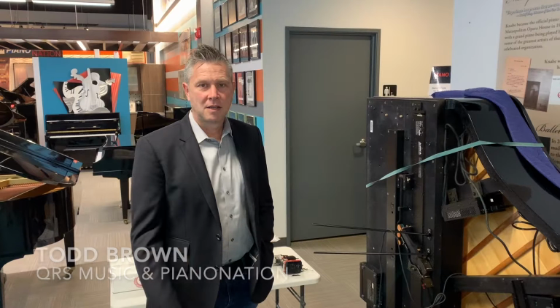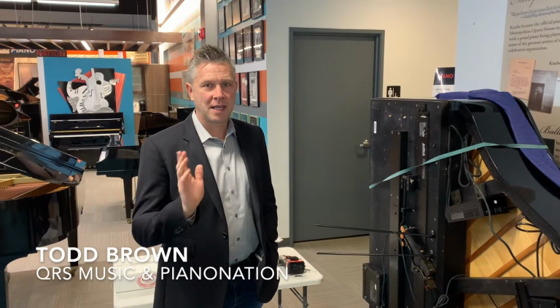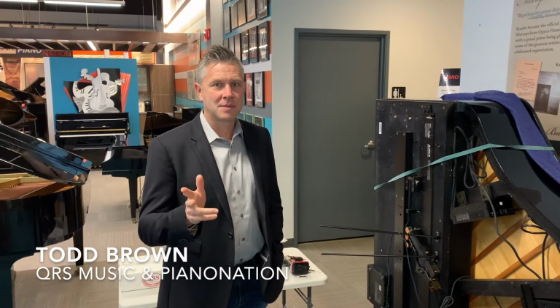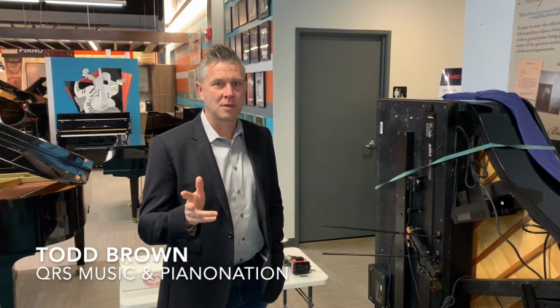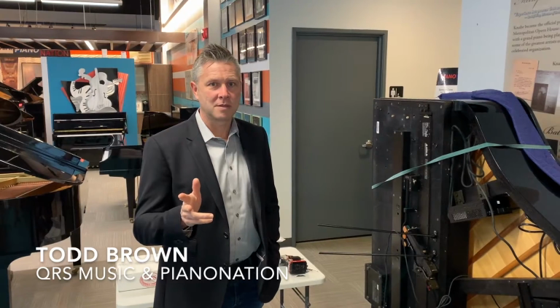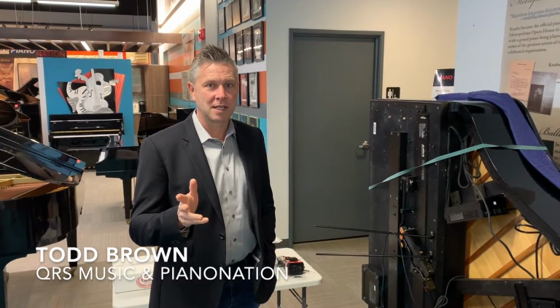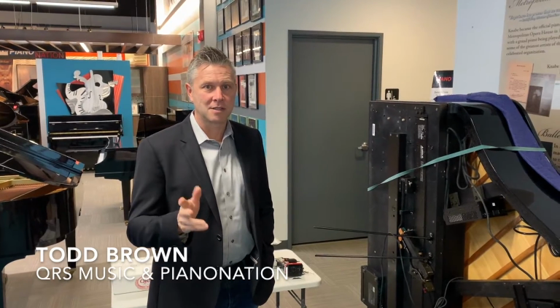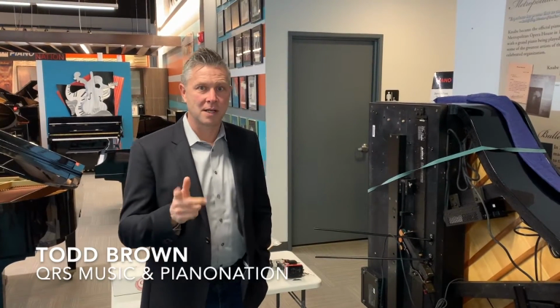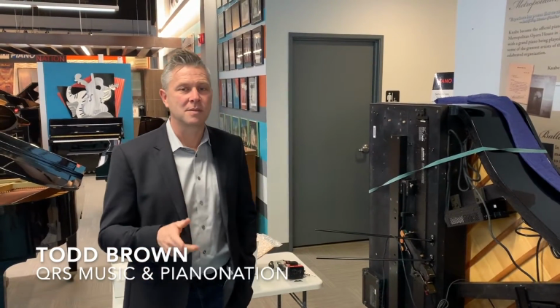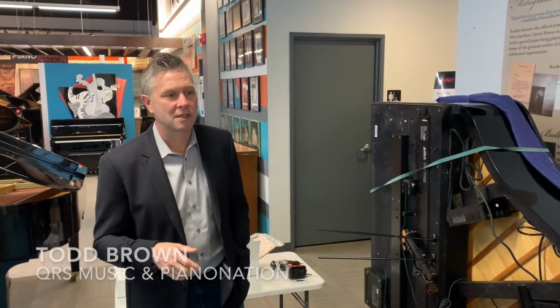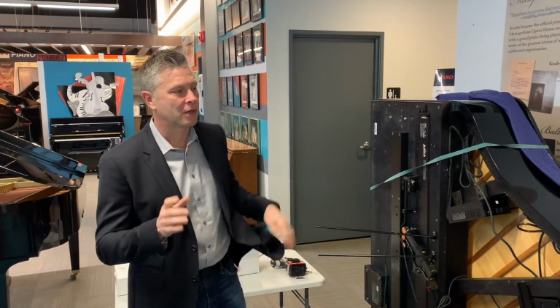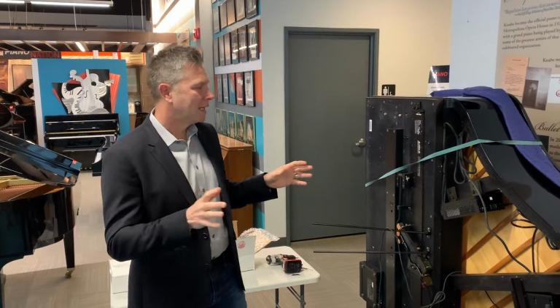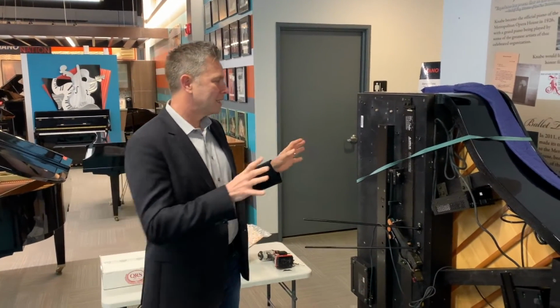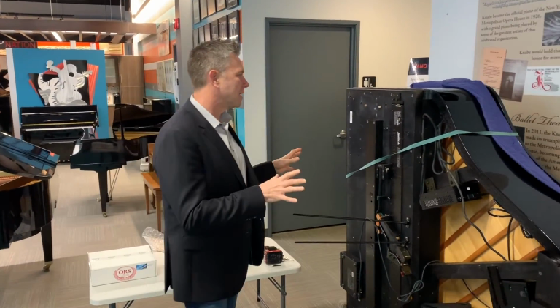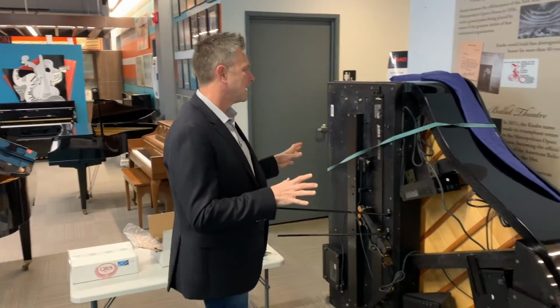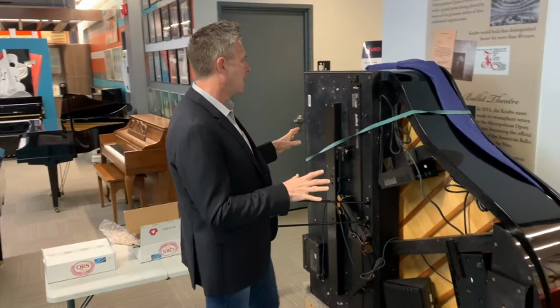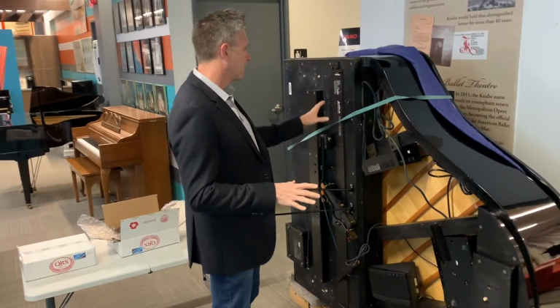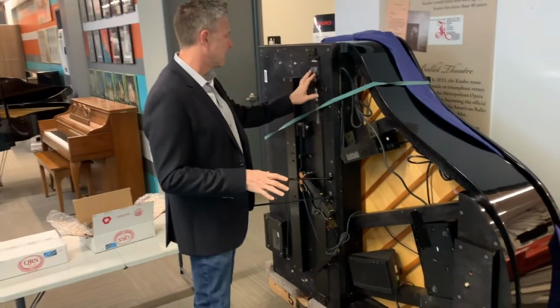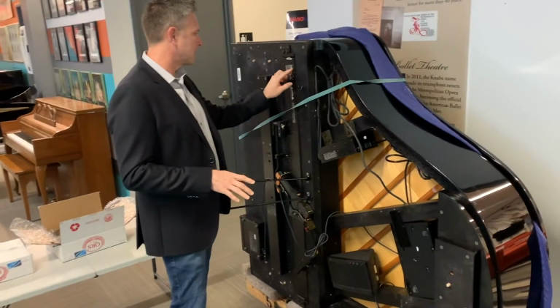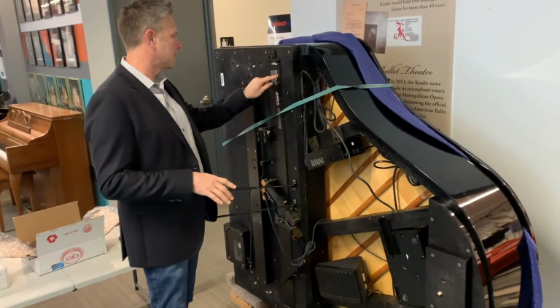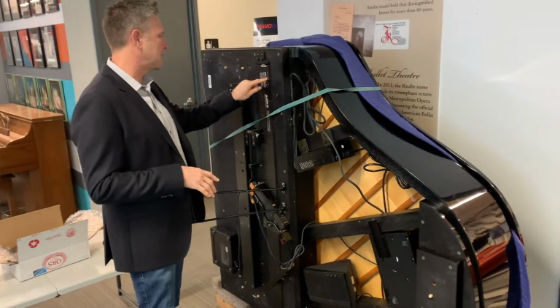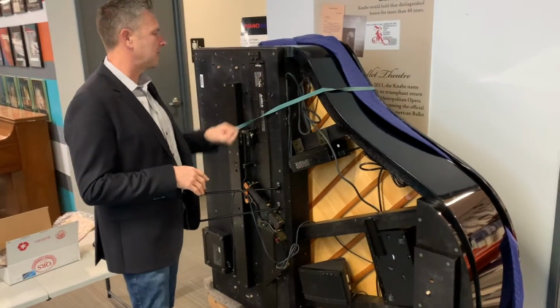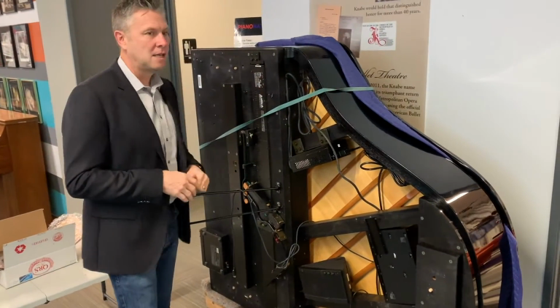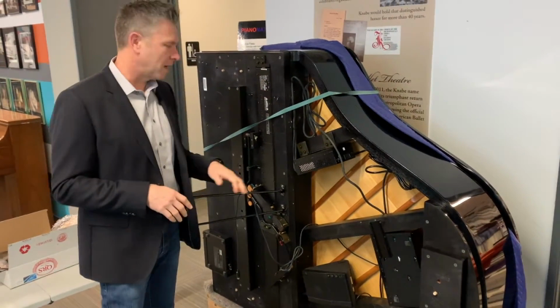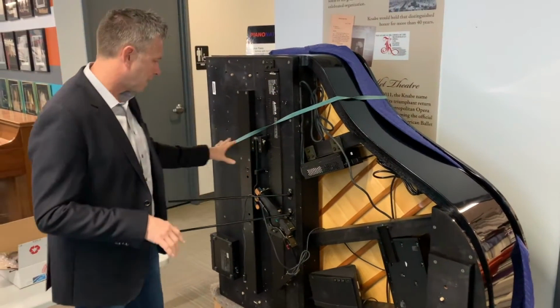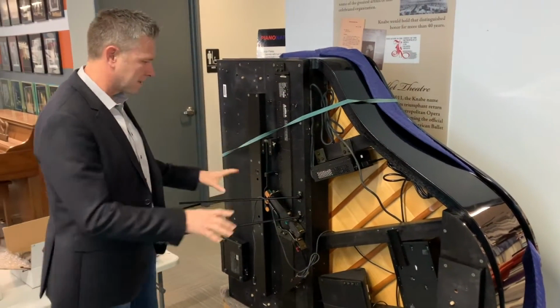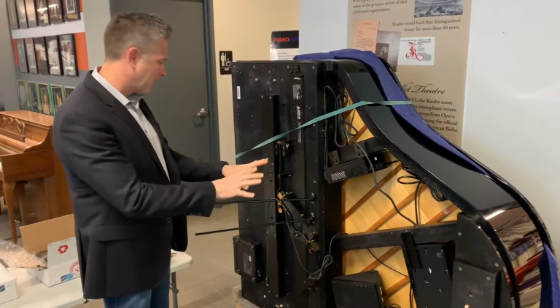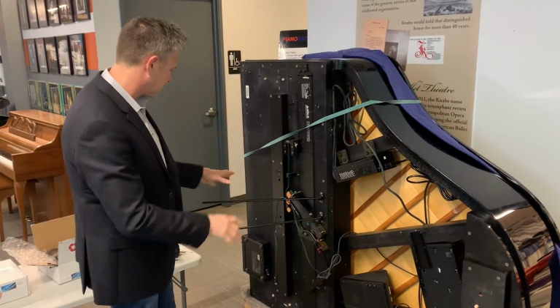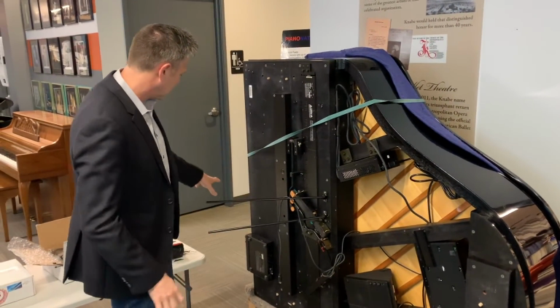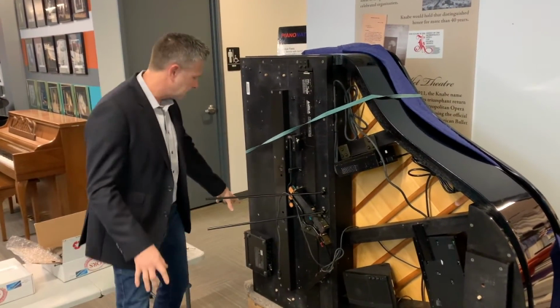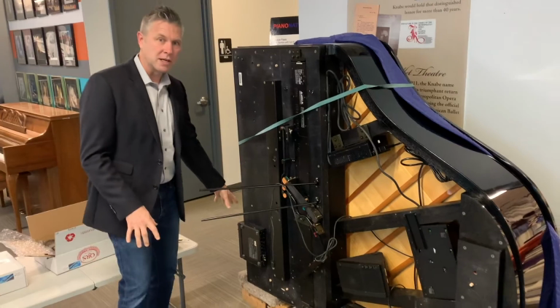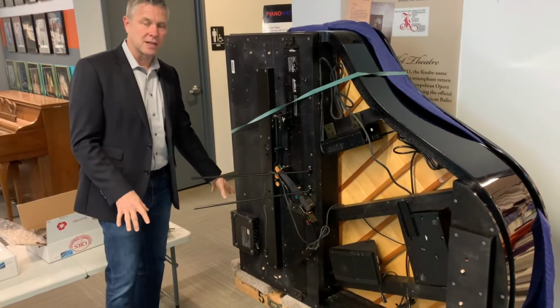I'm Todd with QRS Music Technologies and Piano Nation Music Center. What we're doing here is we have a Yamaha Disklavier — this is actually a DGP-1 with all the Disklavier boxes and CD players and everything else.